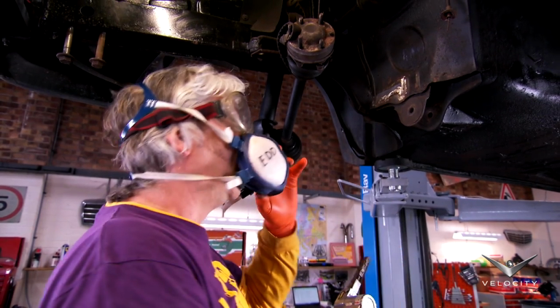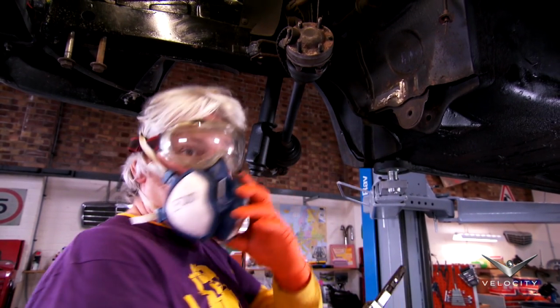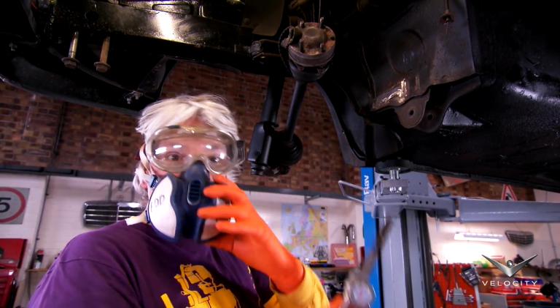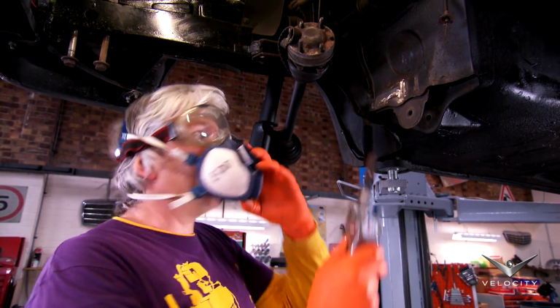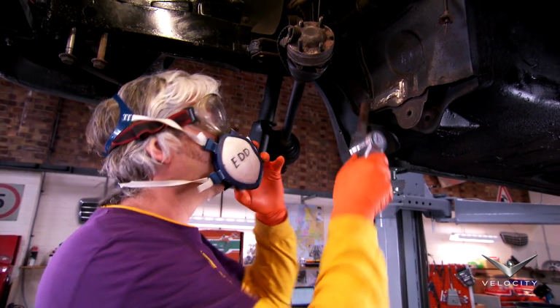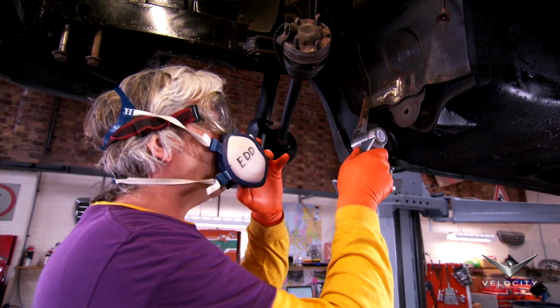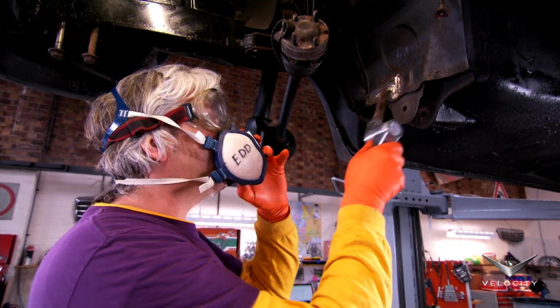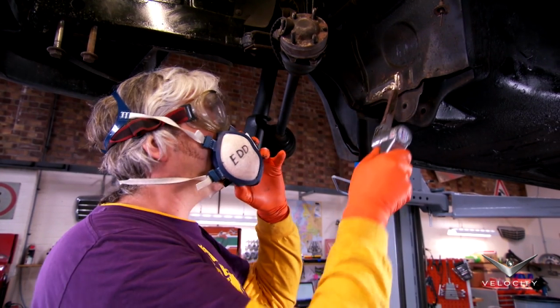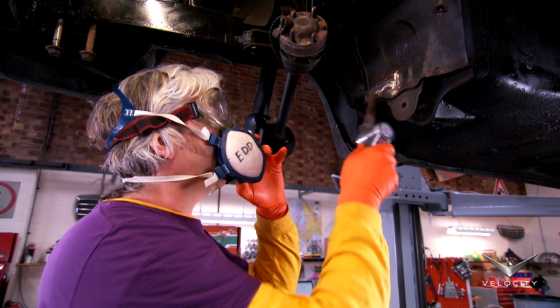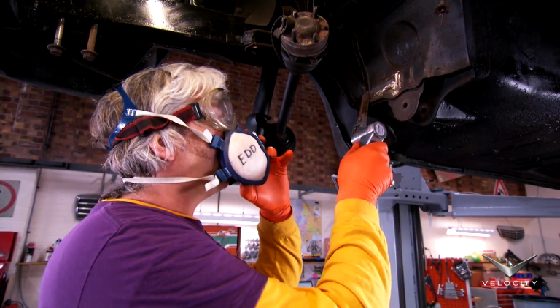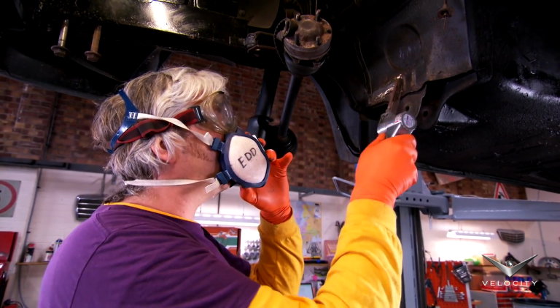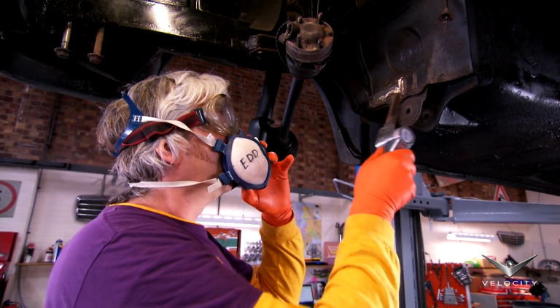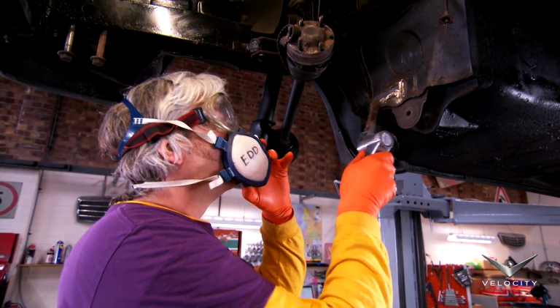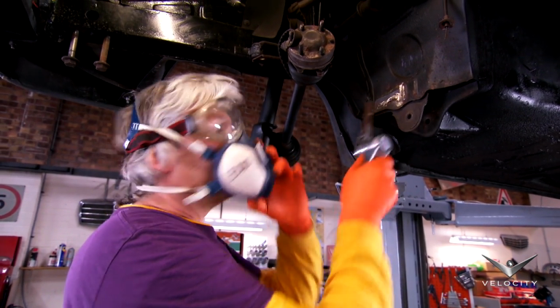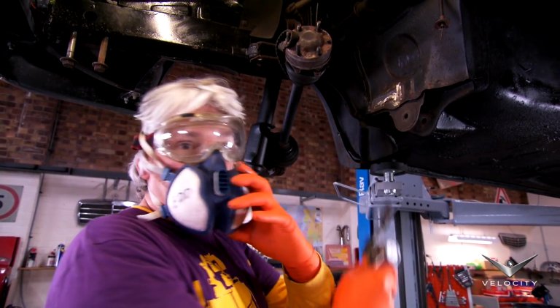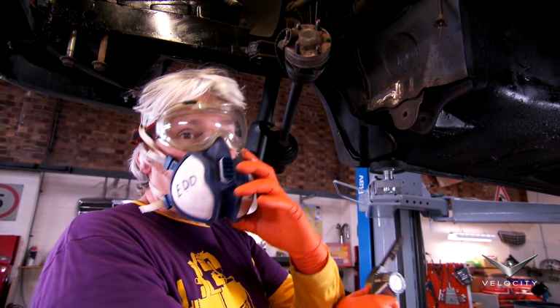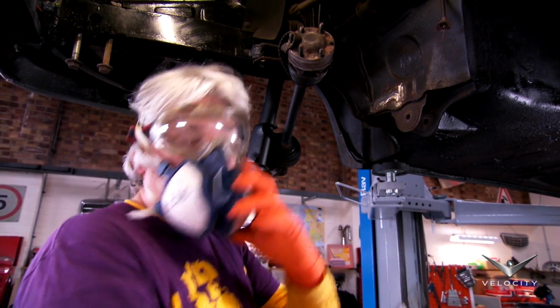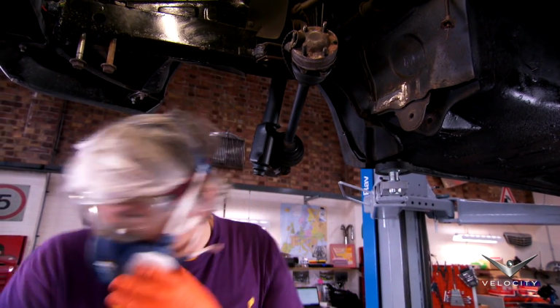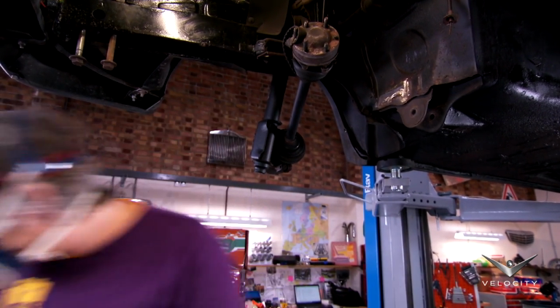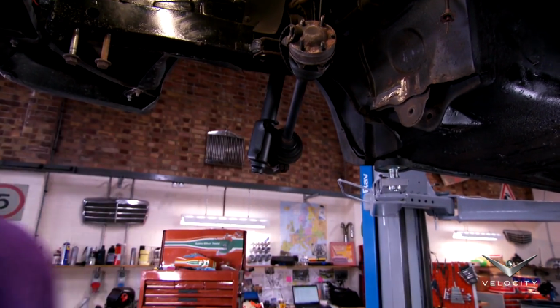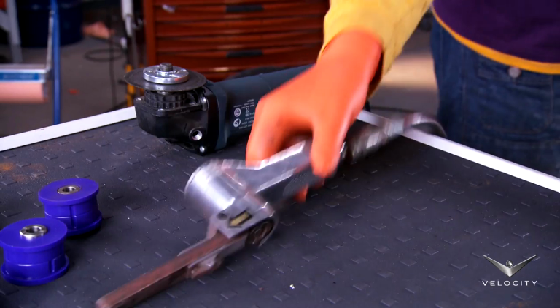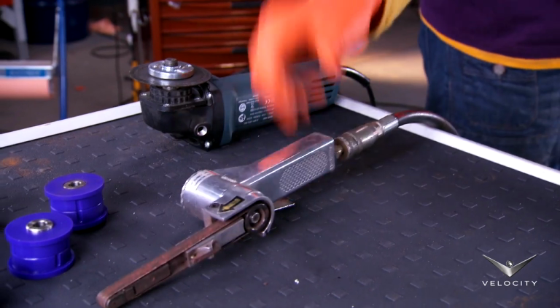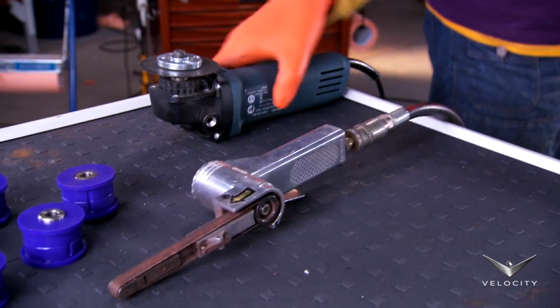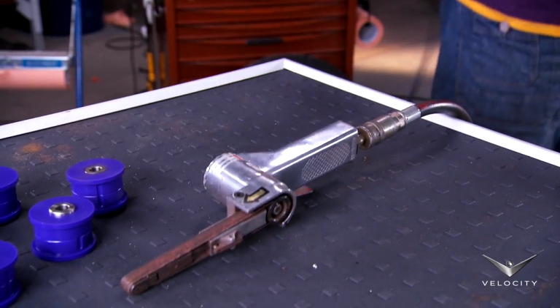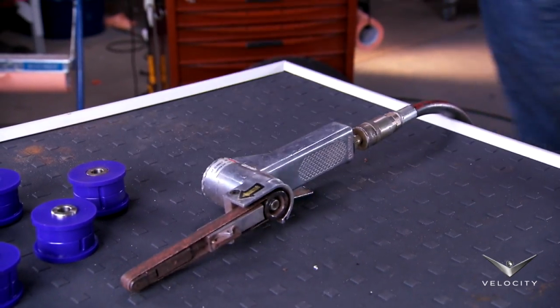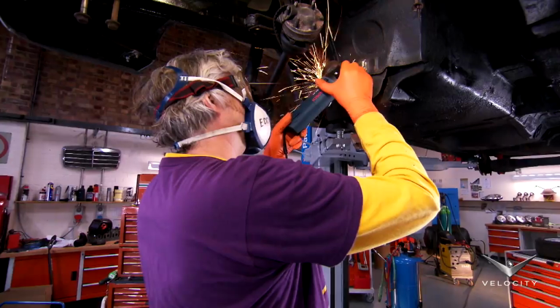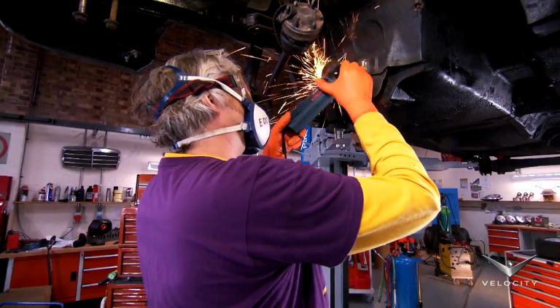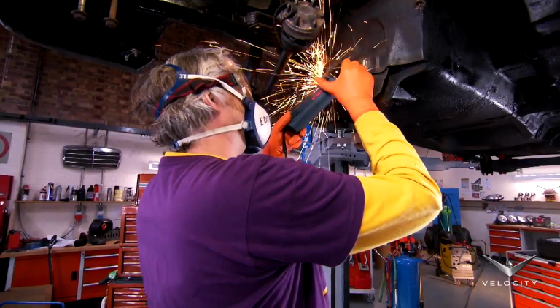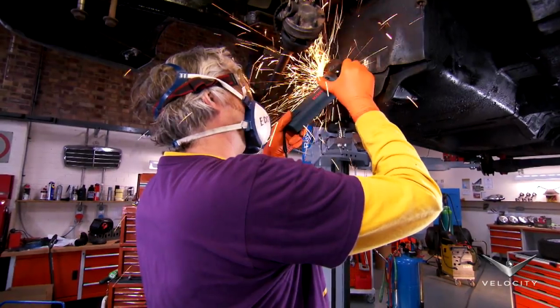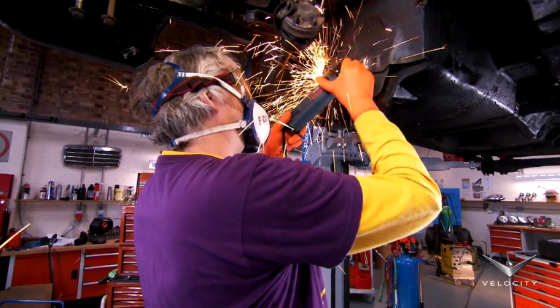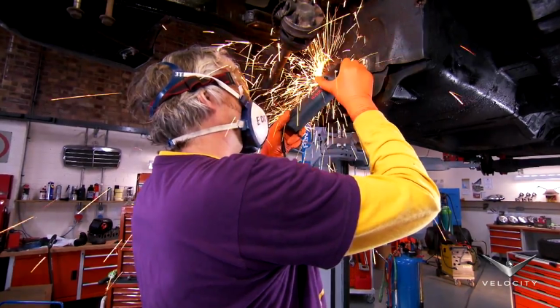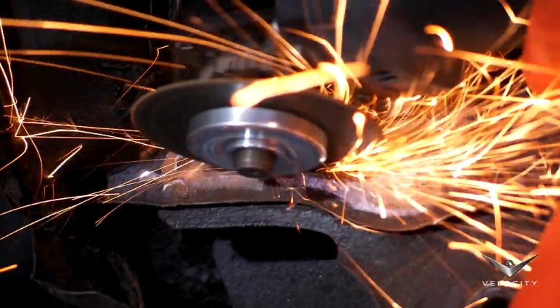Now I've found where the good metal is, I can cut all the nasty stuff out. For this, I use a 1mm cutting disc in an angle grinder.